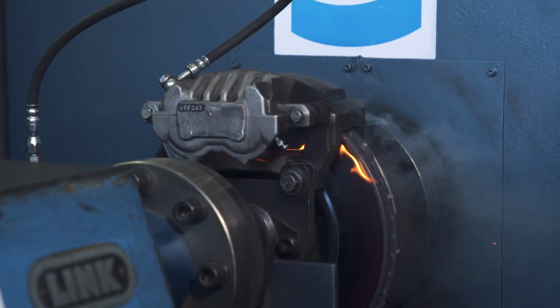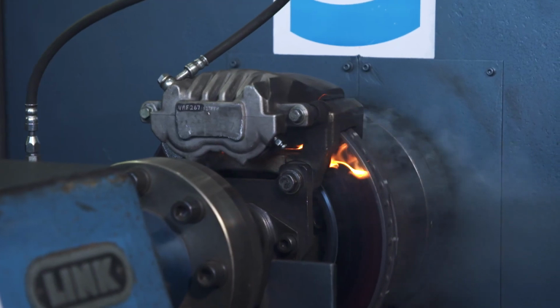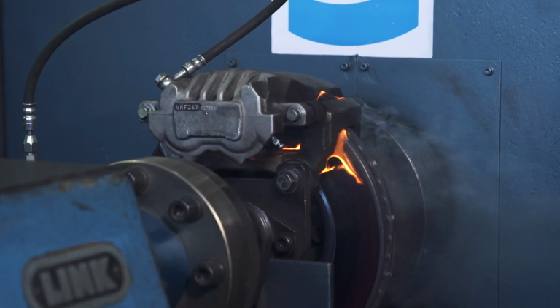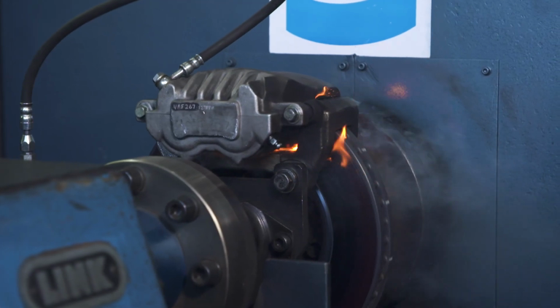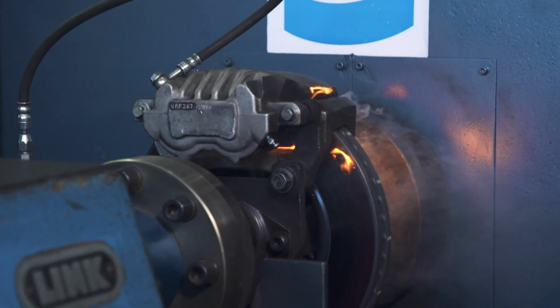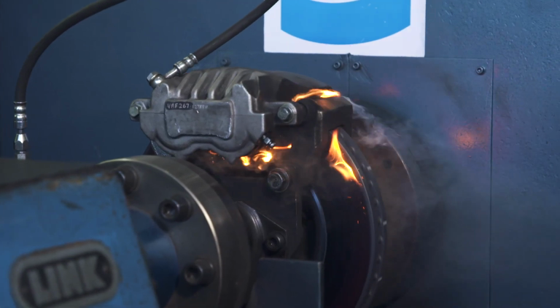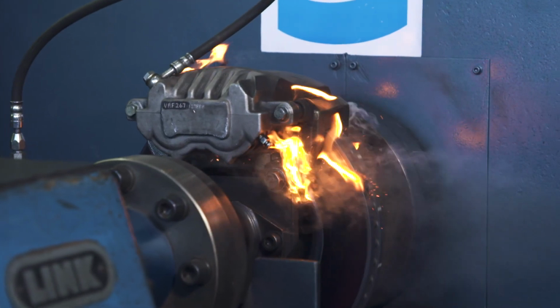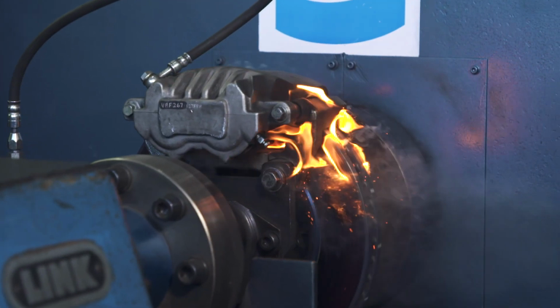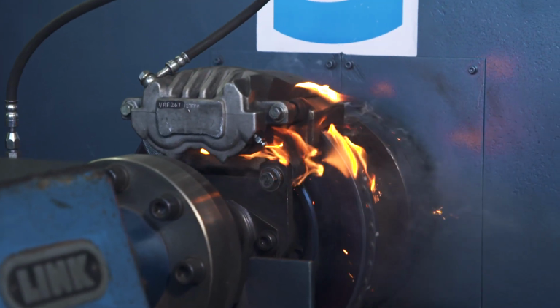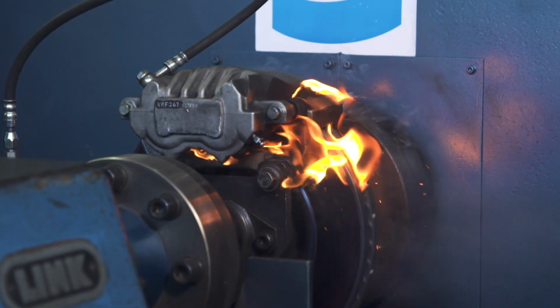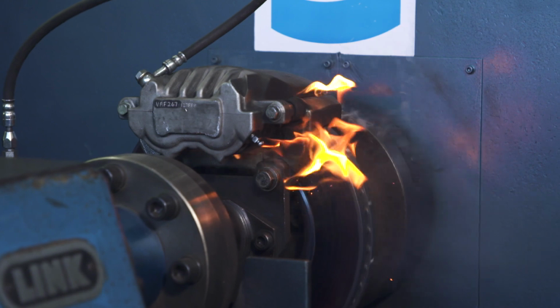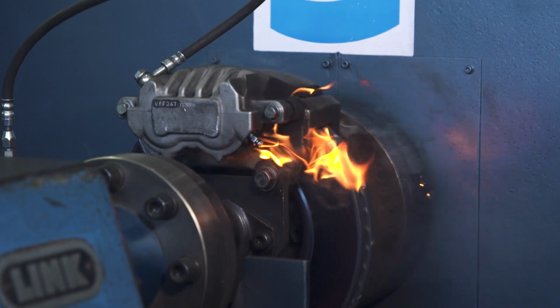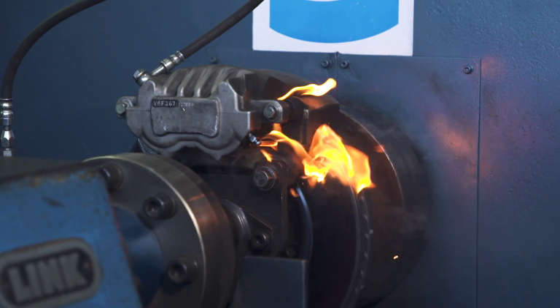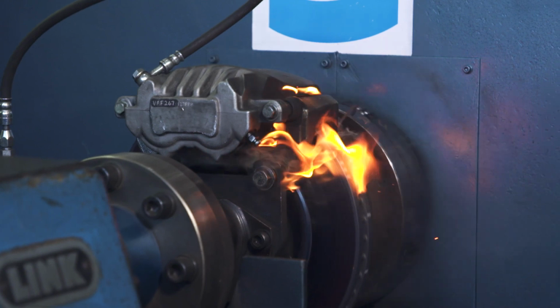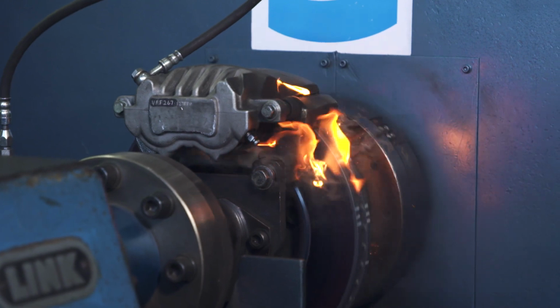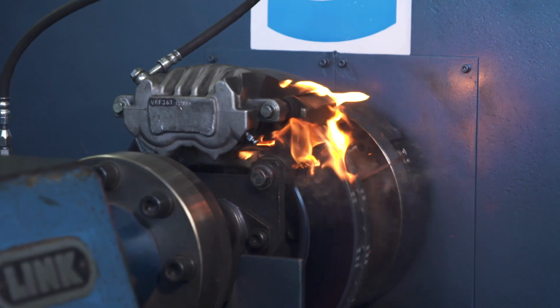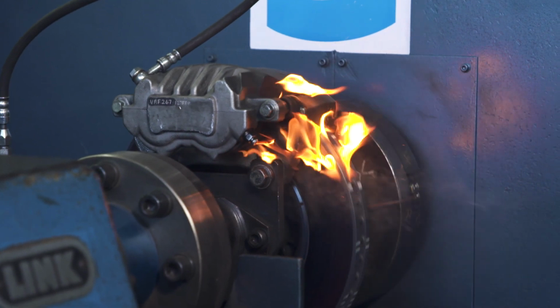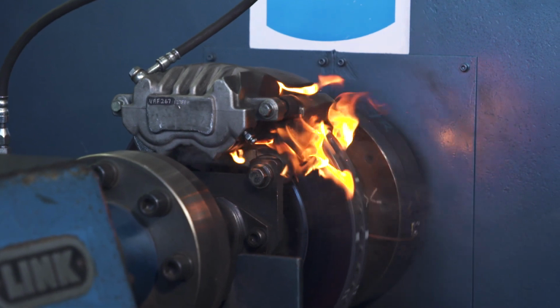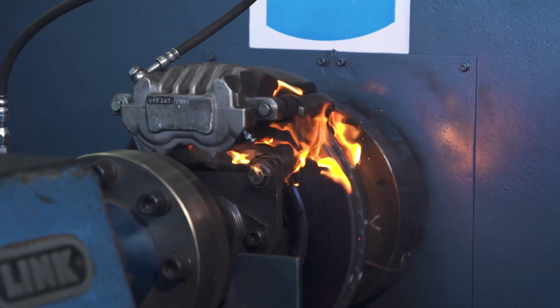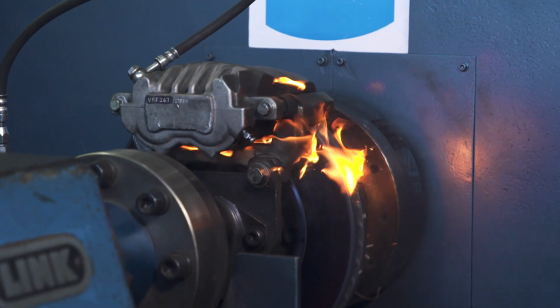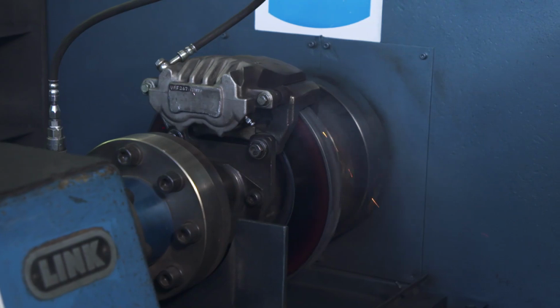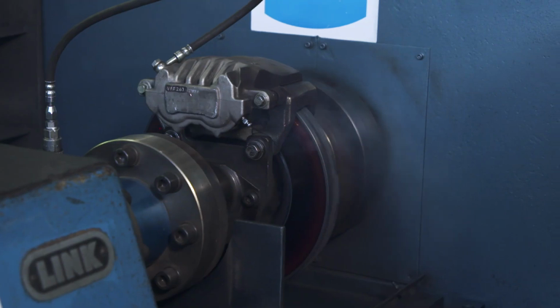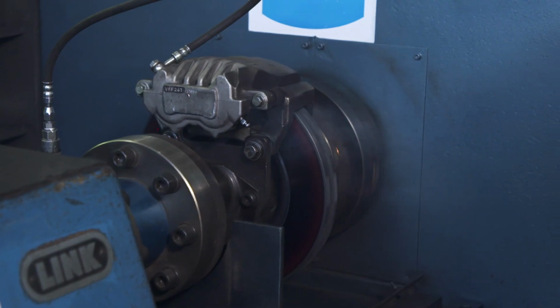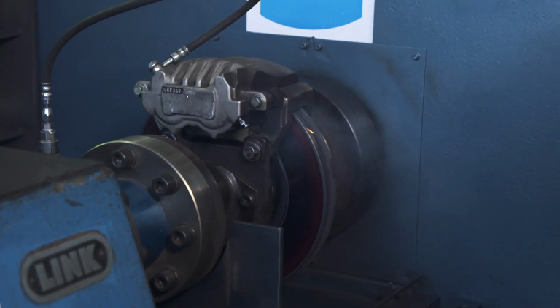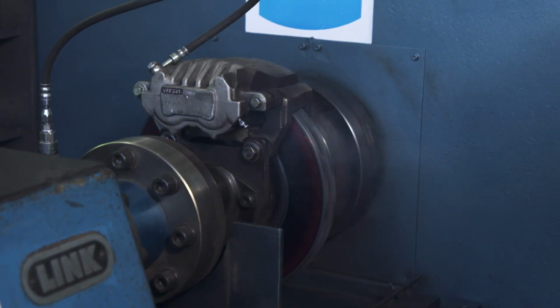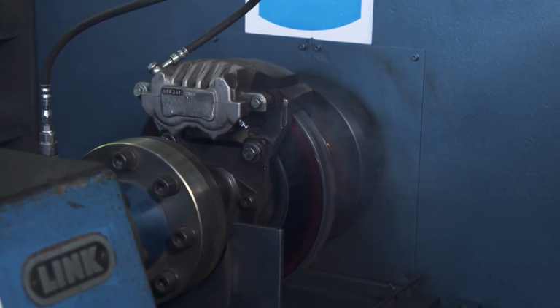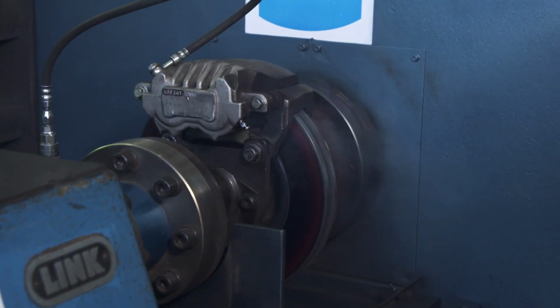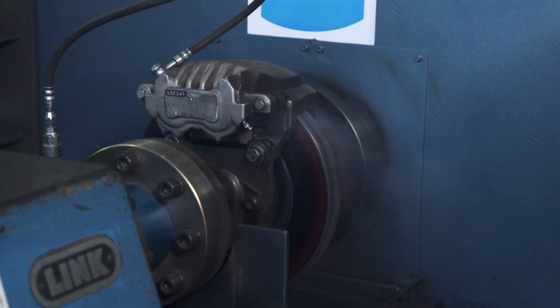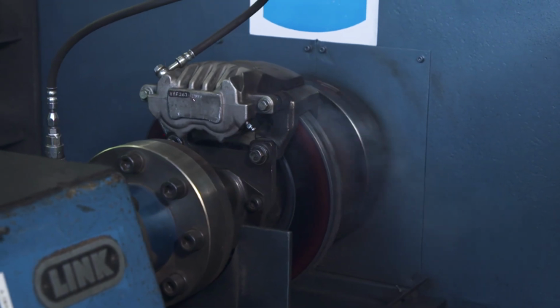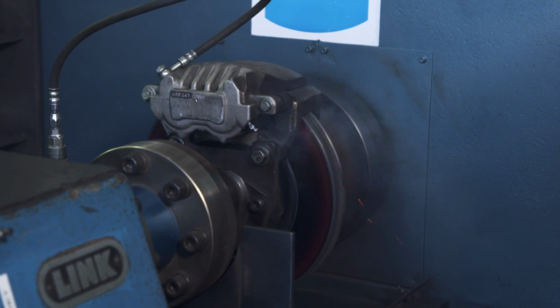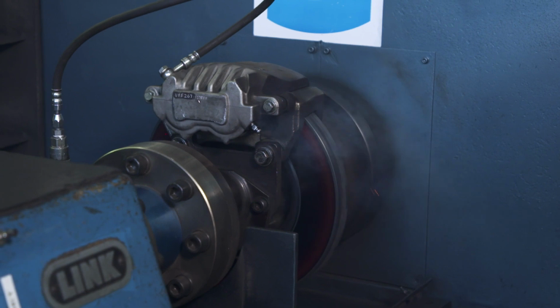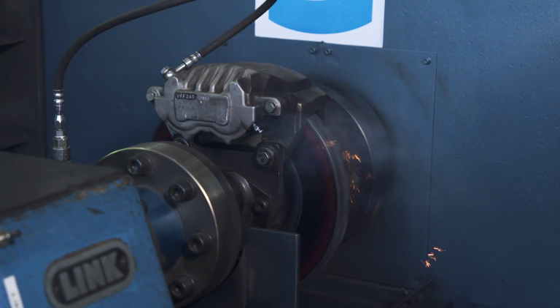However, what blew me away was that our brakes can get over 300 degrees in really serious conditions, like towing down a long steep hill.